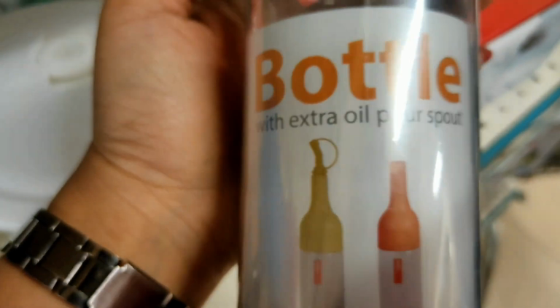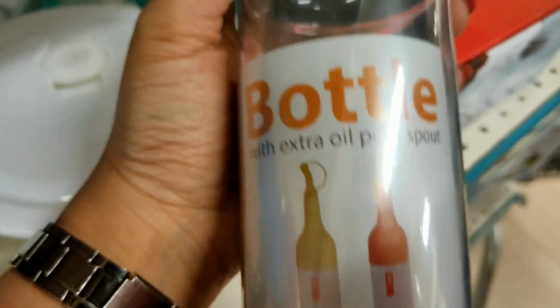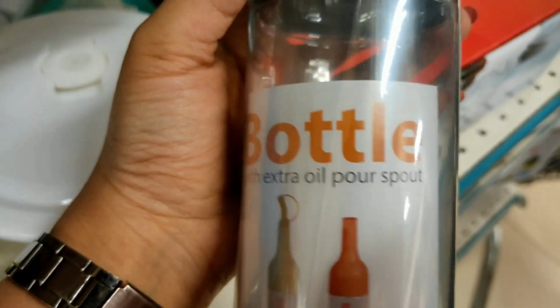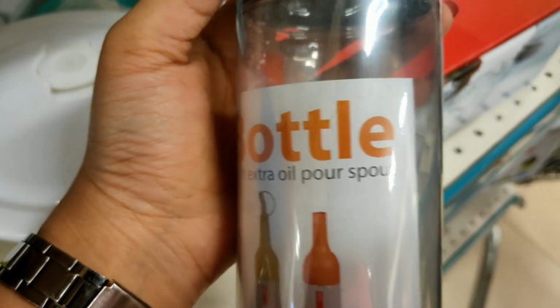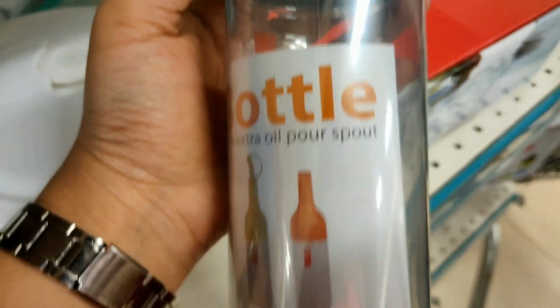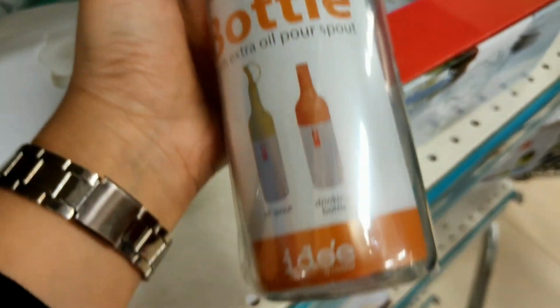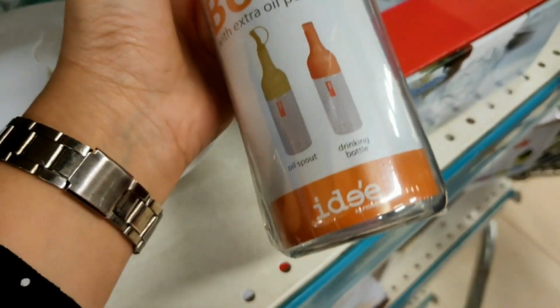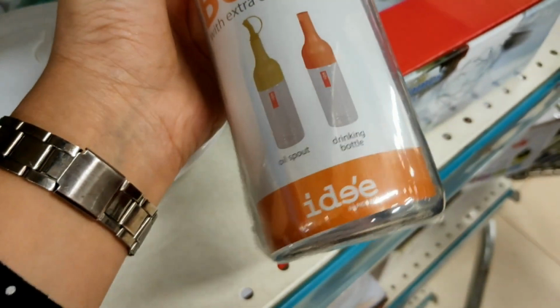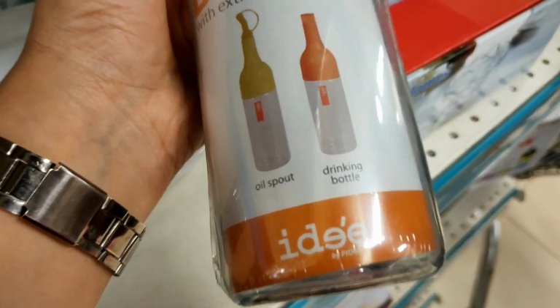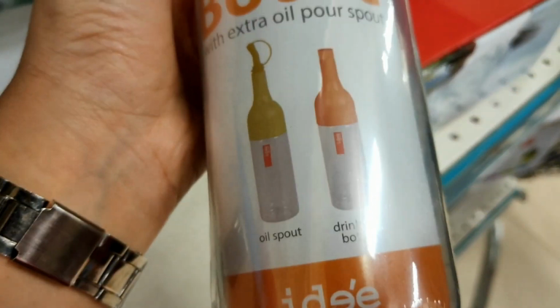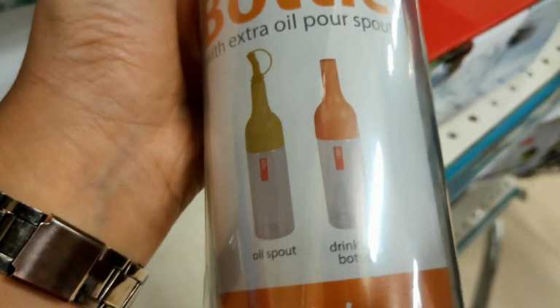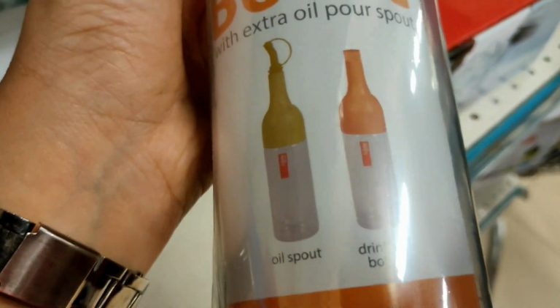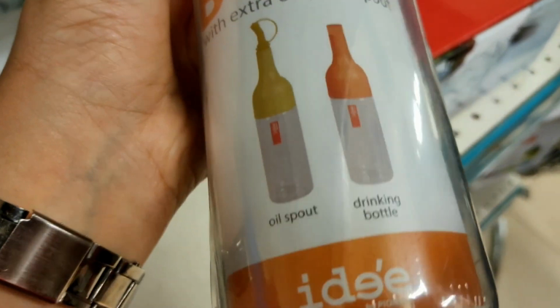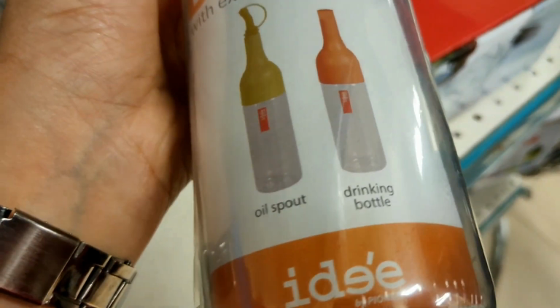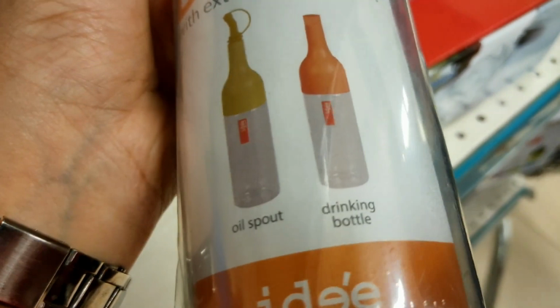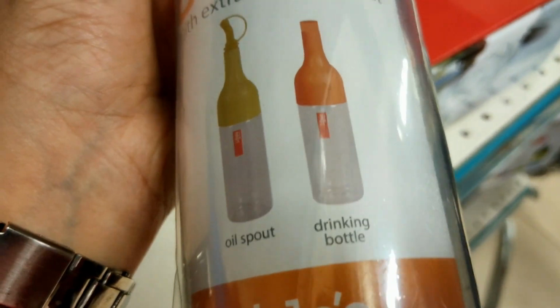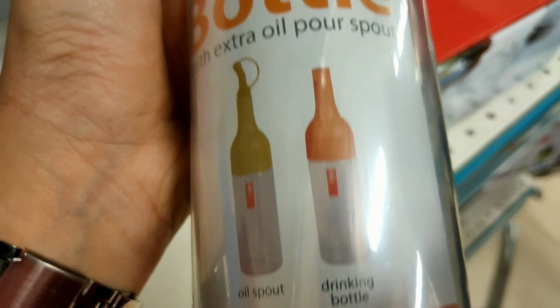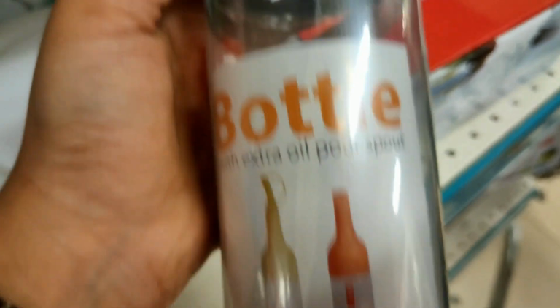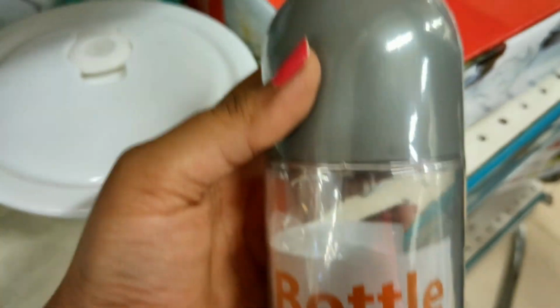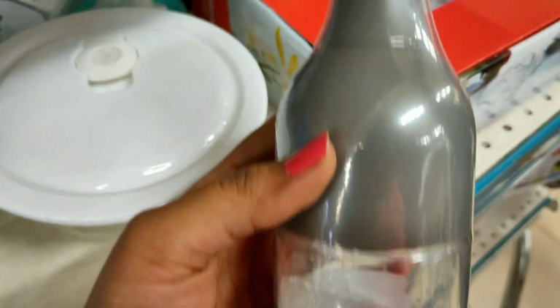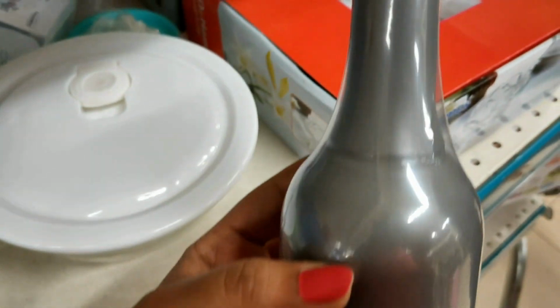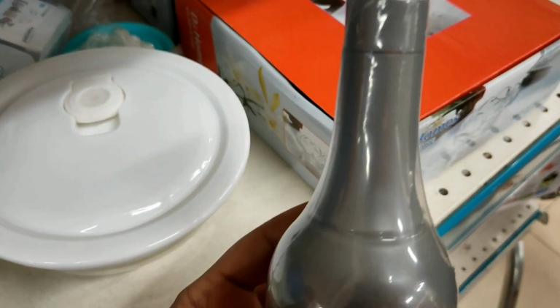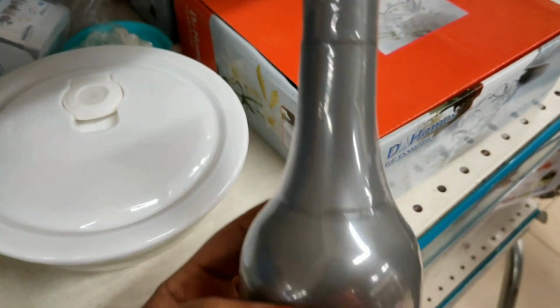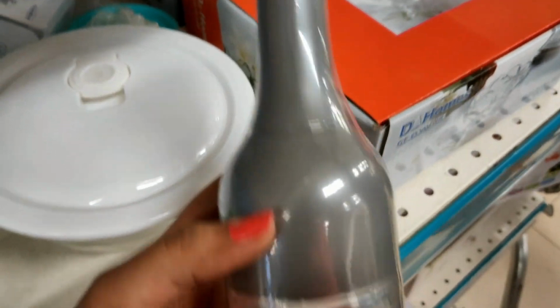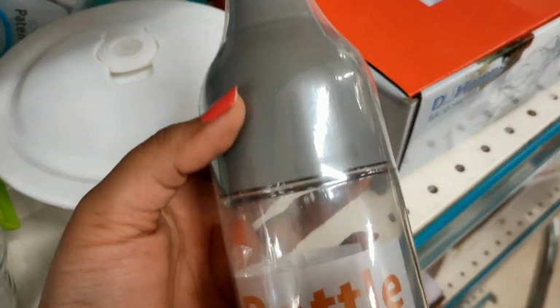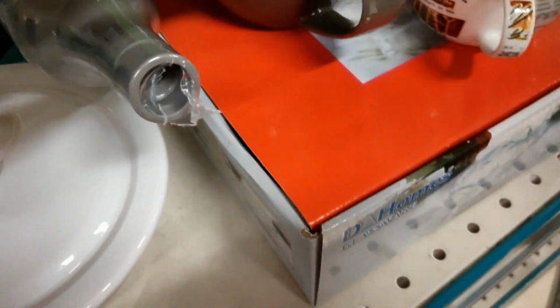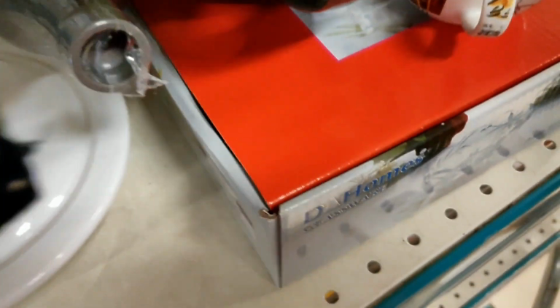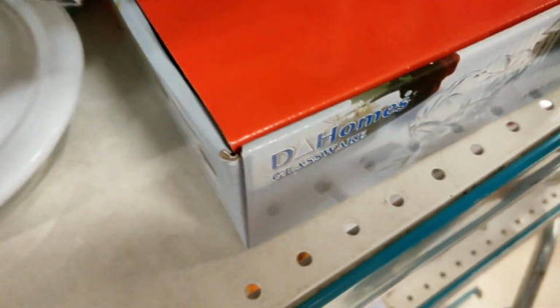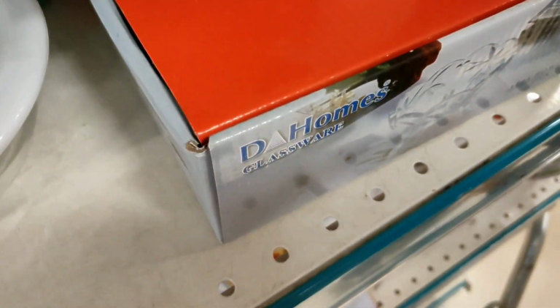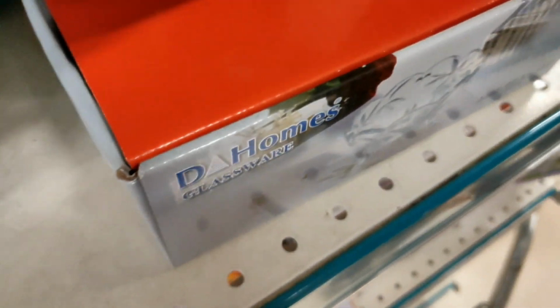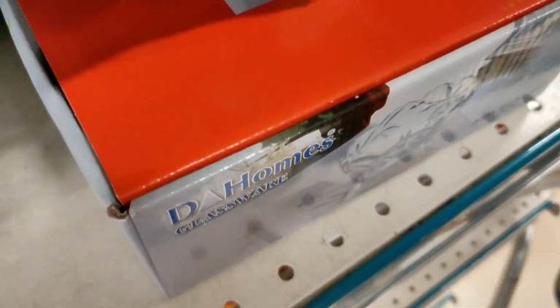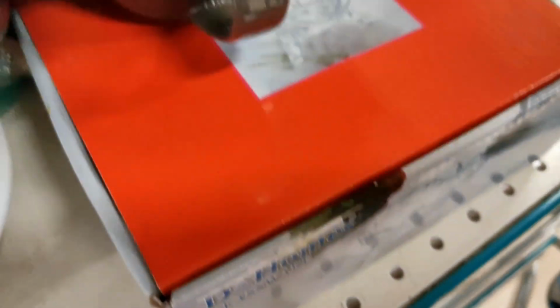Next is an oil dispenser that can also be used as a drinking bottle. There are two caps available with it.